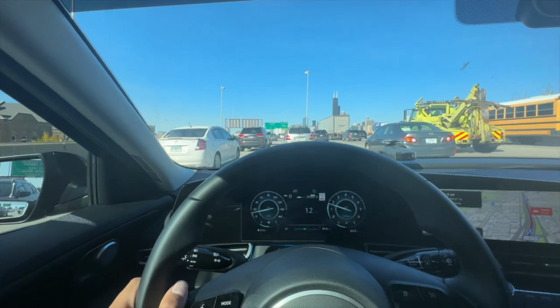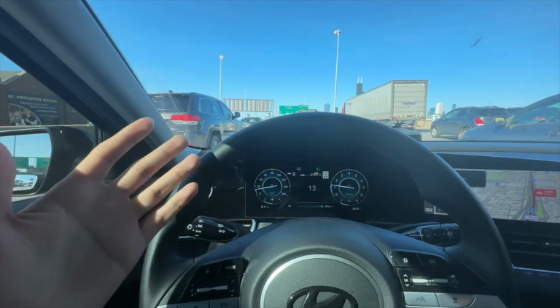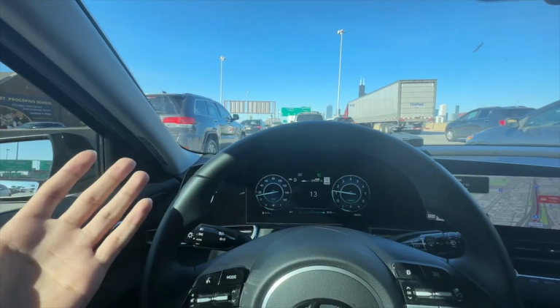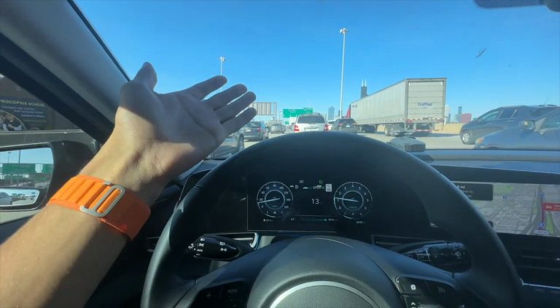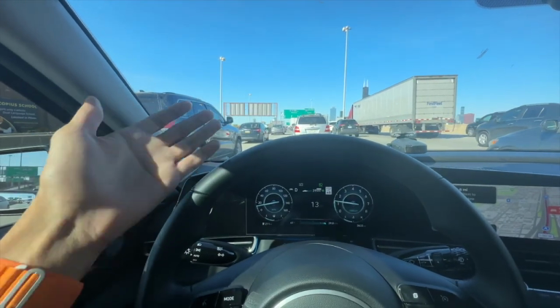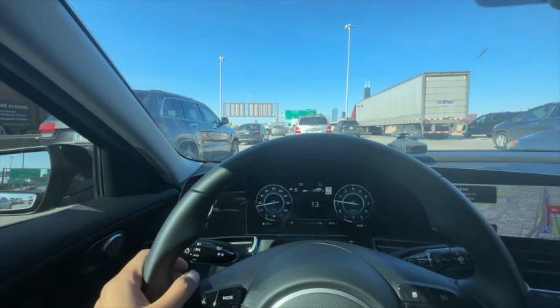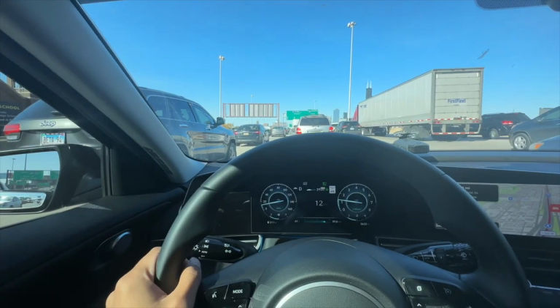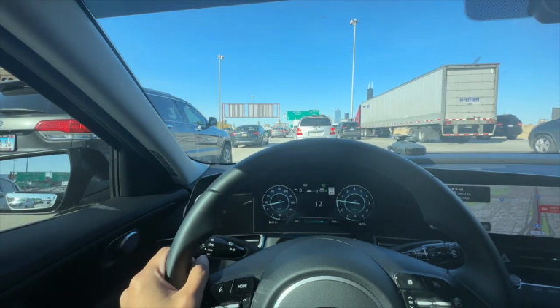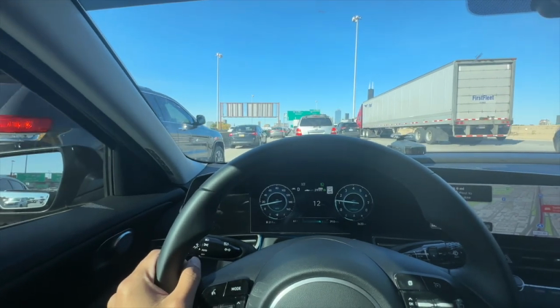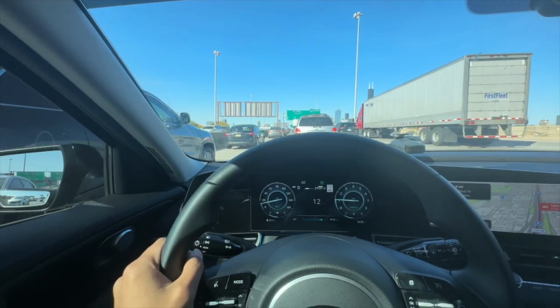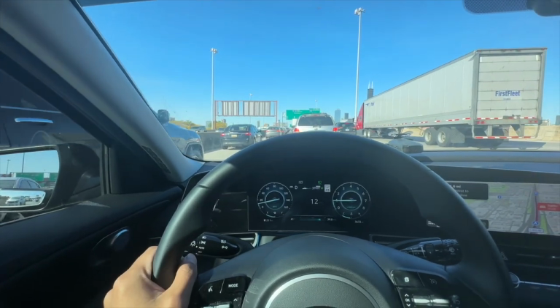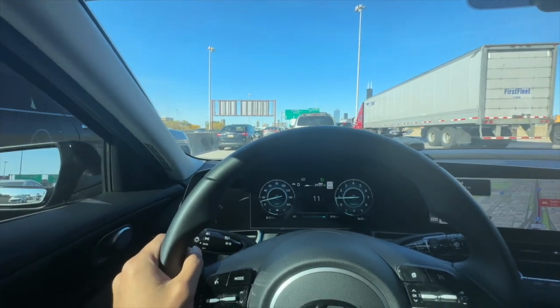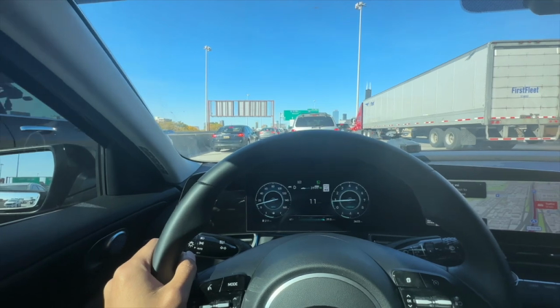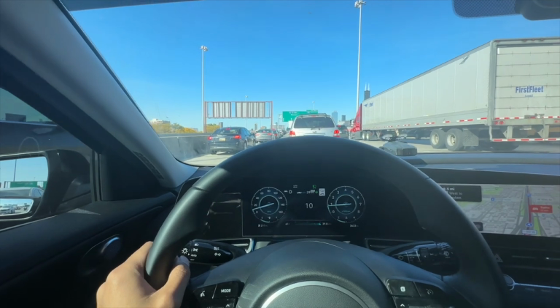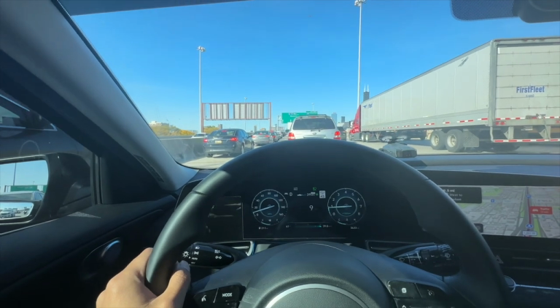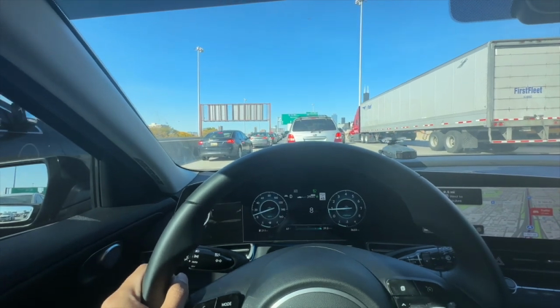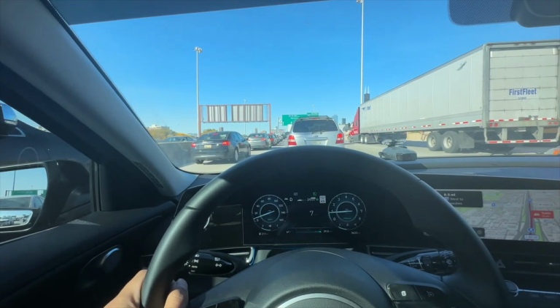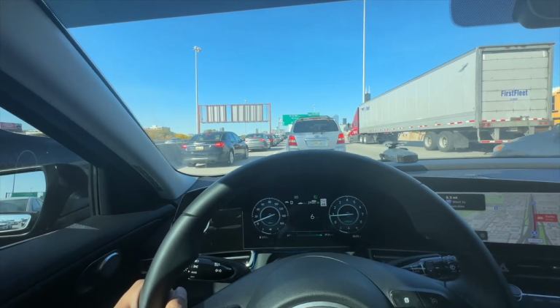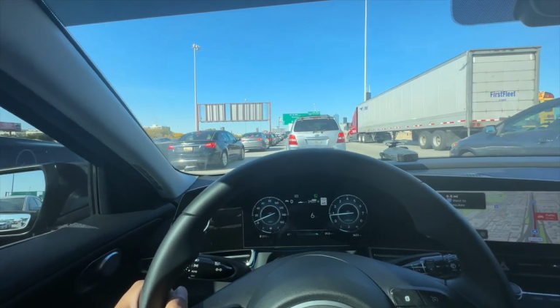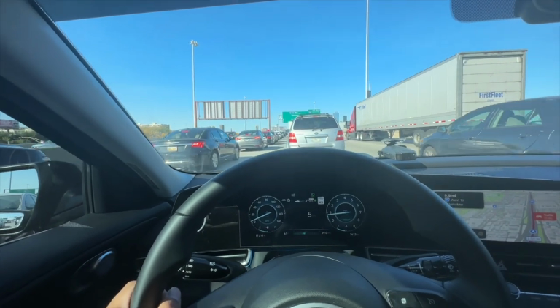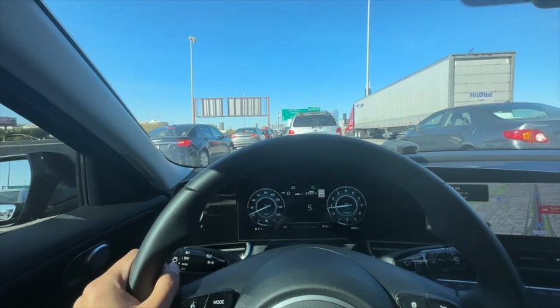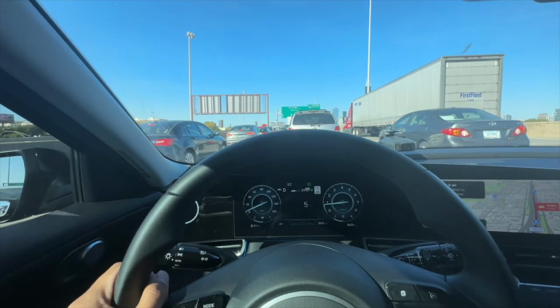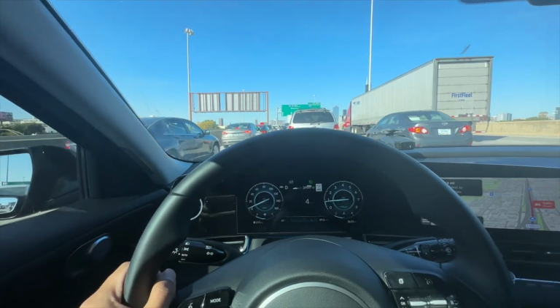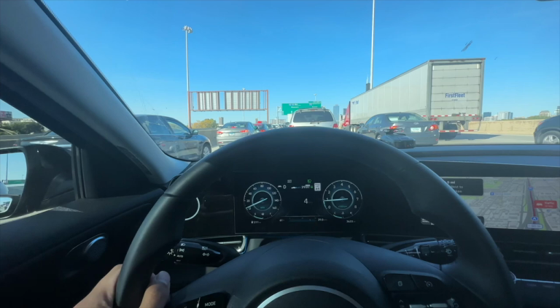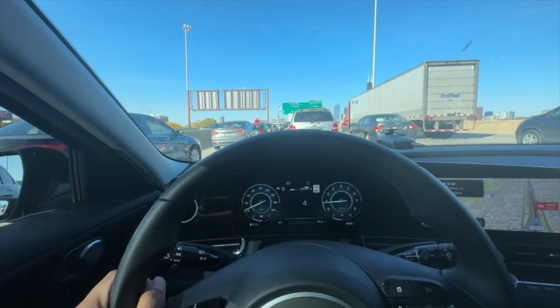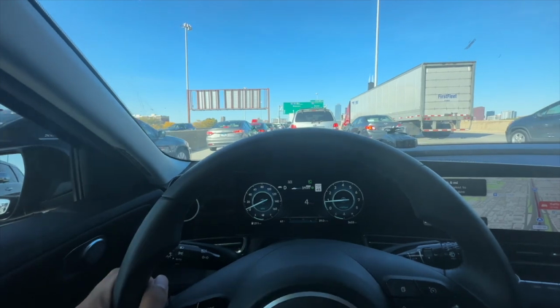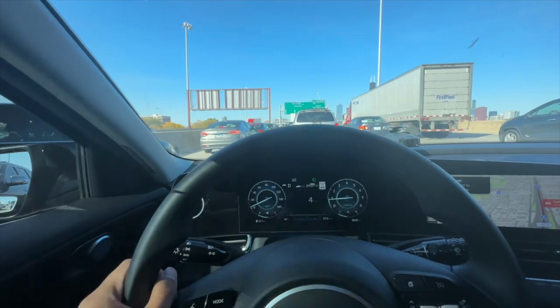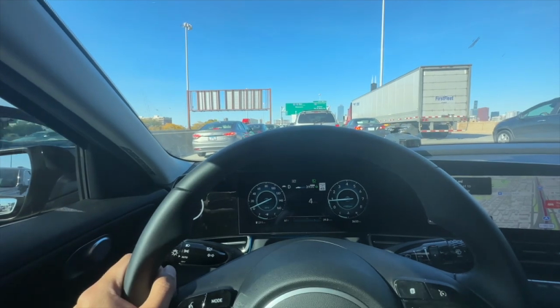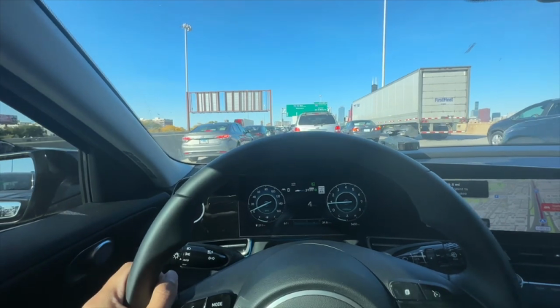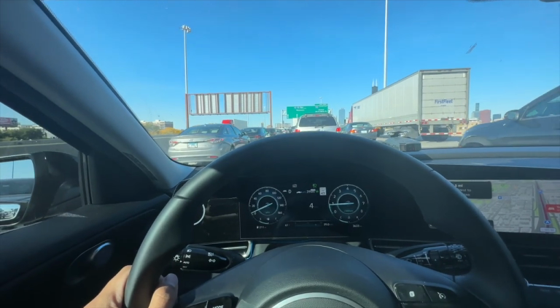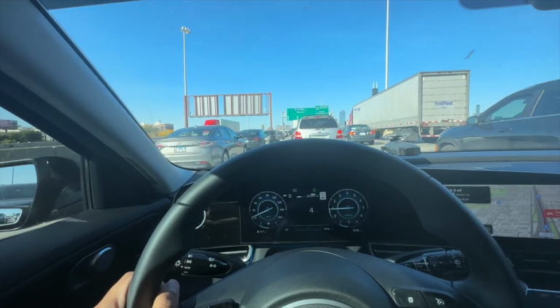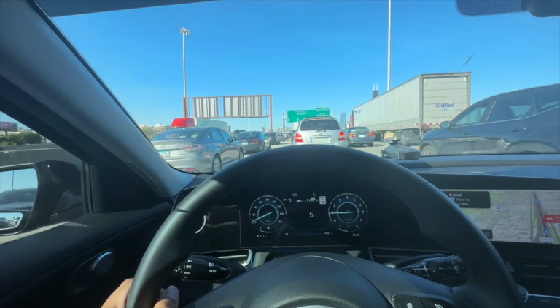We also don't need to have our hands on the wheel because the car is driving itself, but I still will. This is just one of my favorite features with this Elantra. I'm so happy I got the stop and go cruise control because it's so much more convenient.